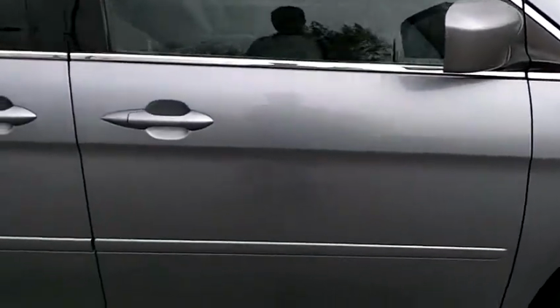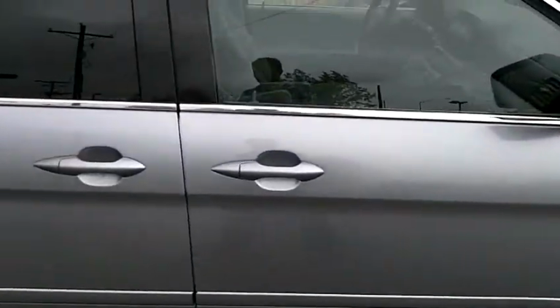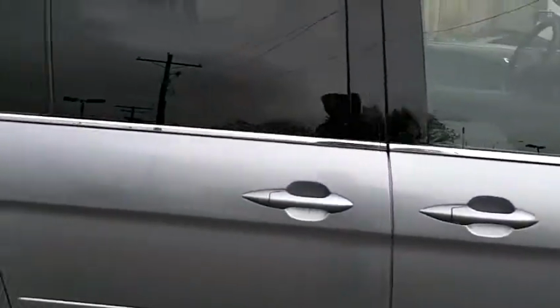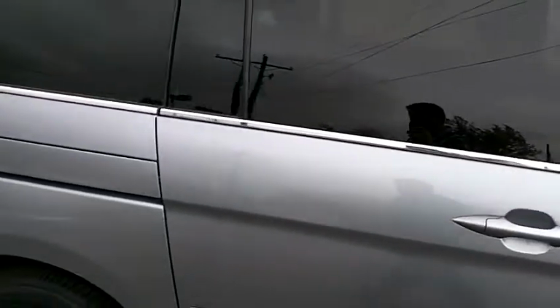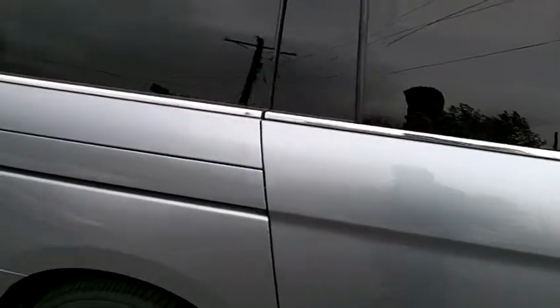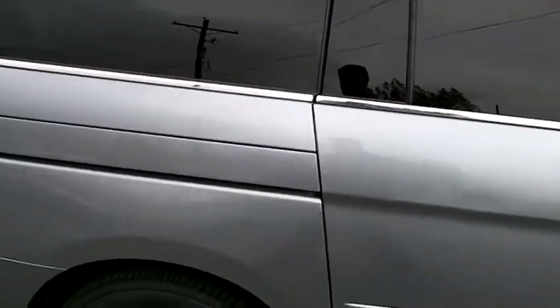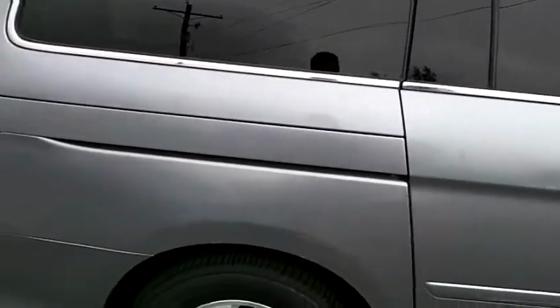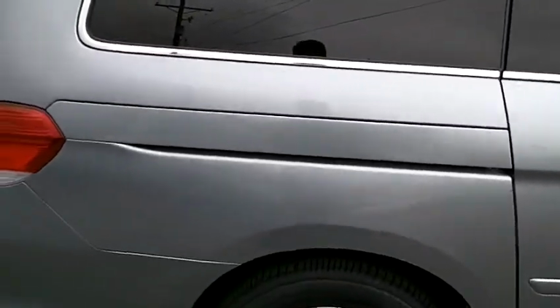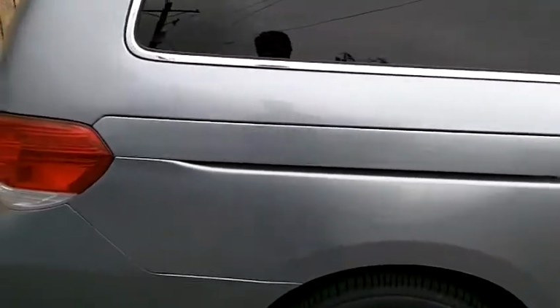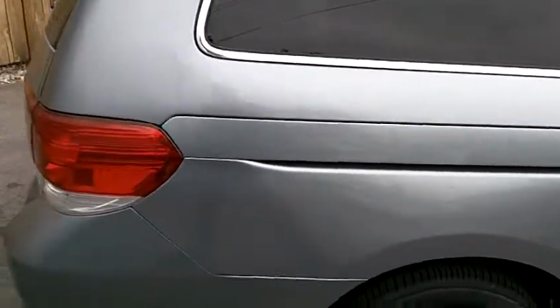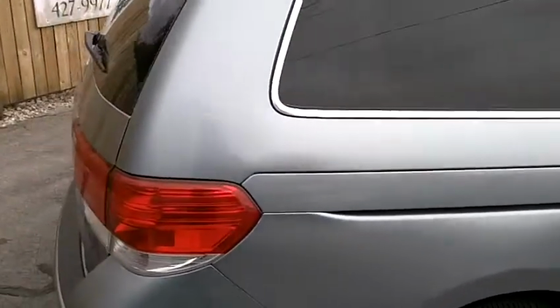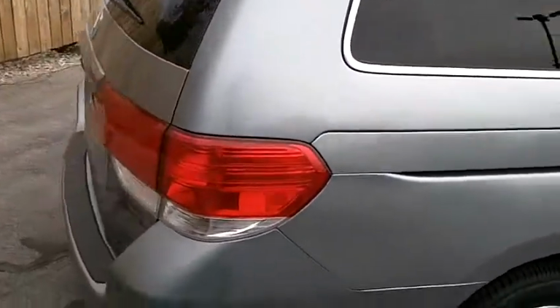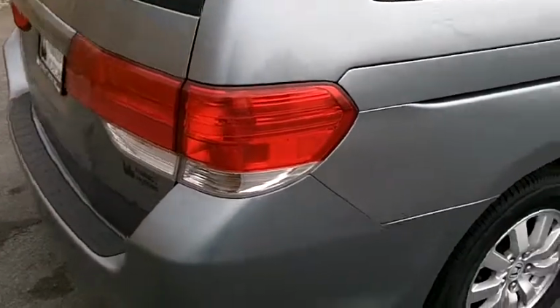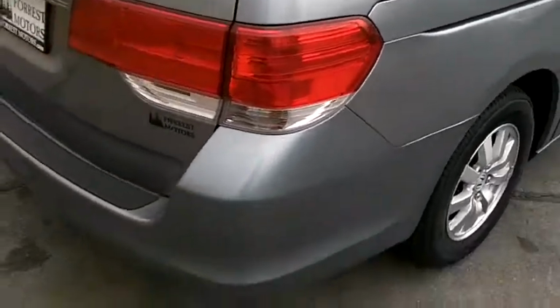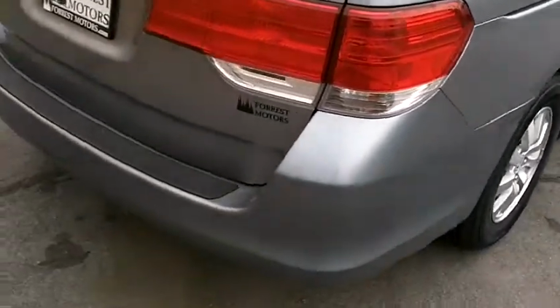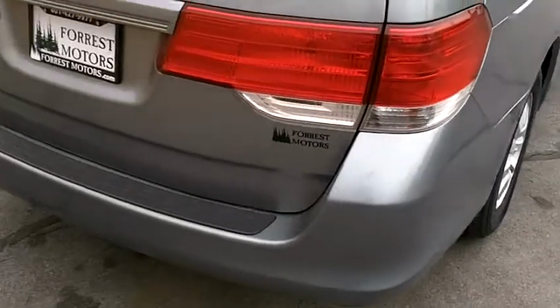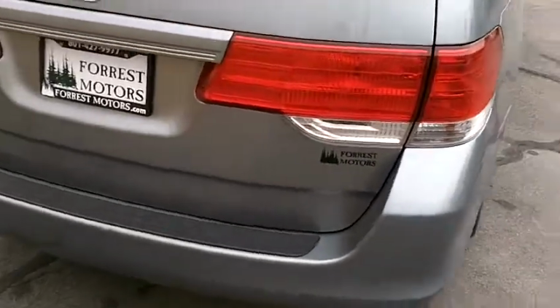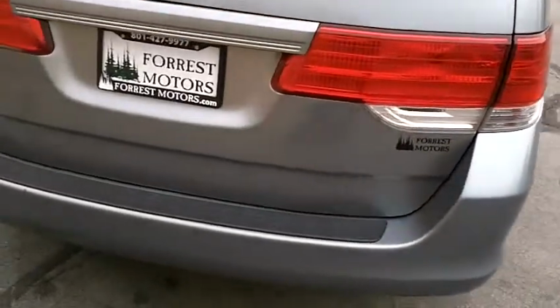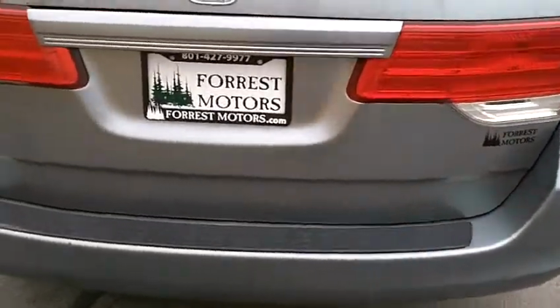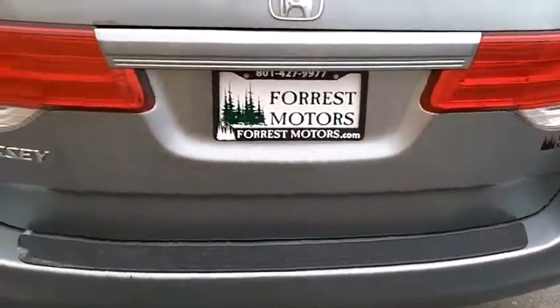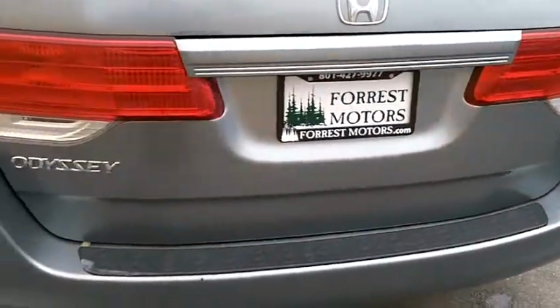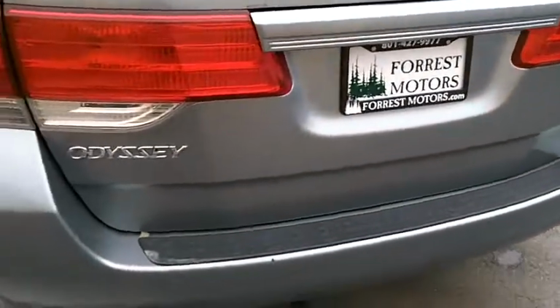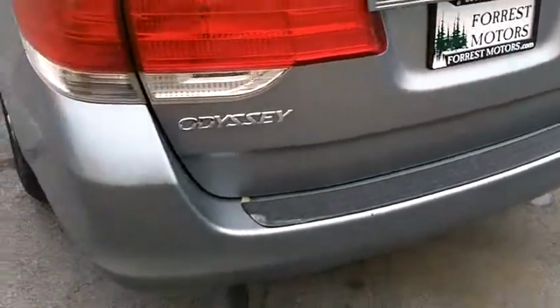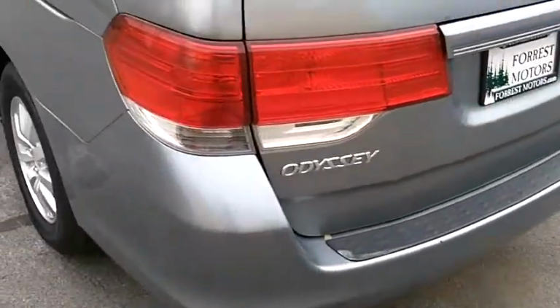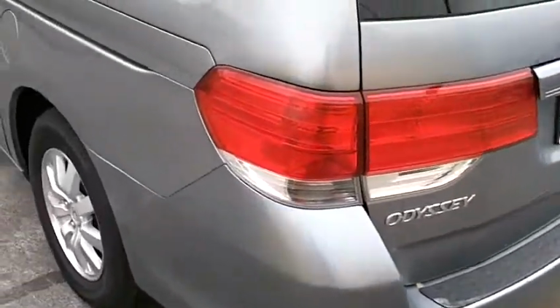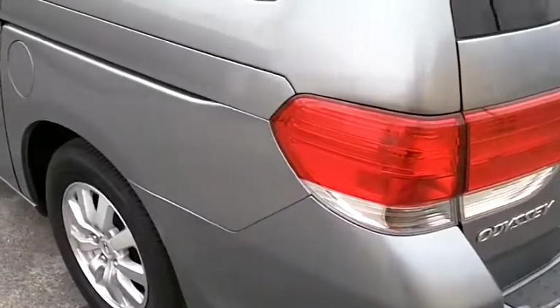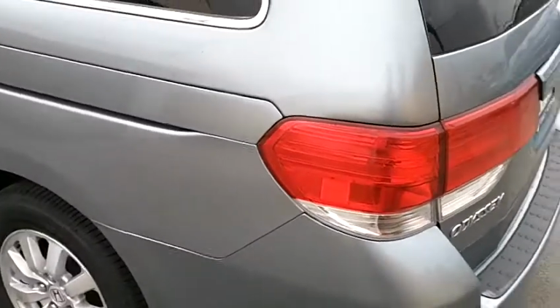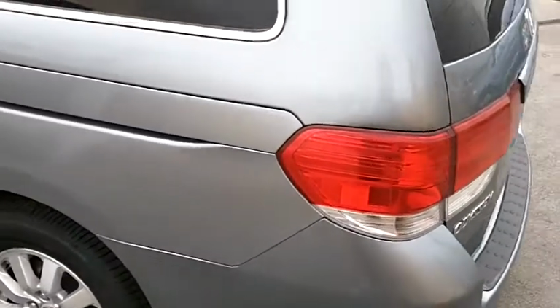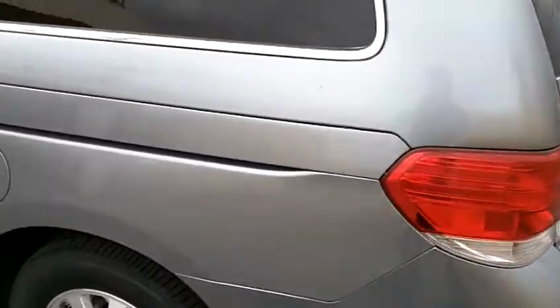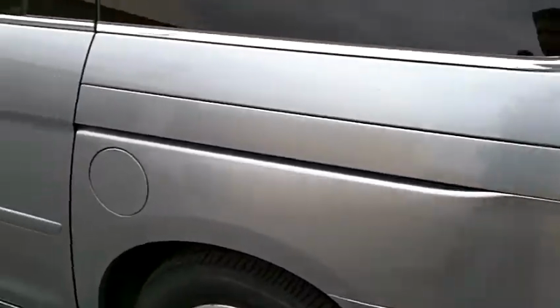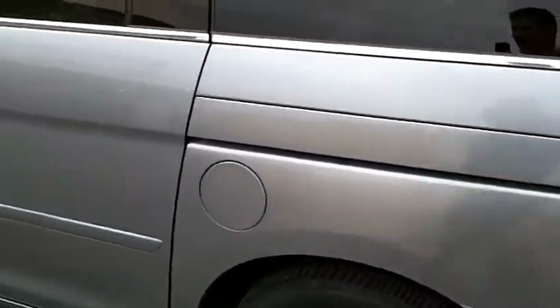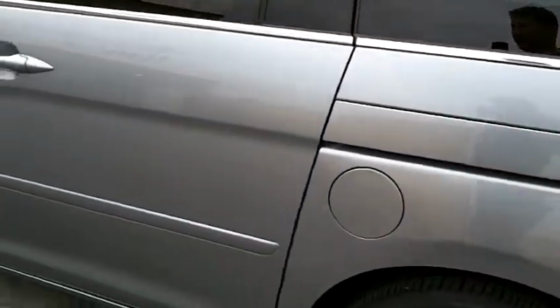Right side of the car looks great. Right quarter panel in excellent condition. The rear bumper and tailgate also in beautiful shape. Left side of the vehicle also very clean.